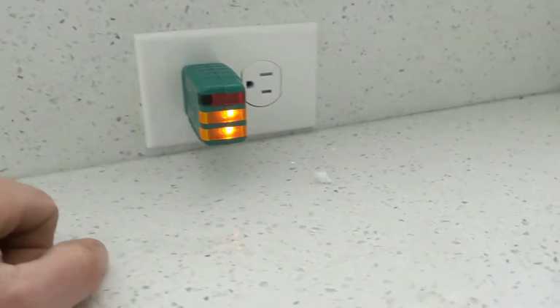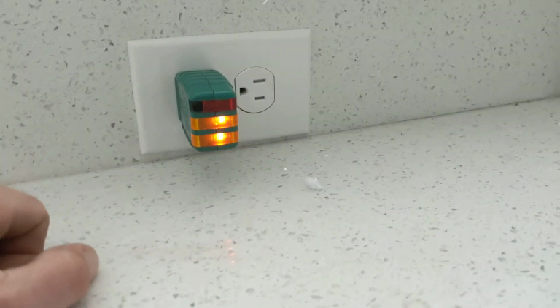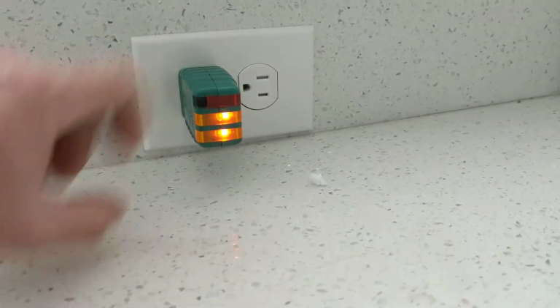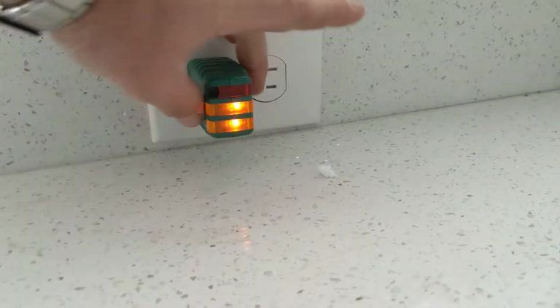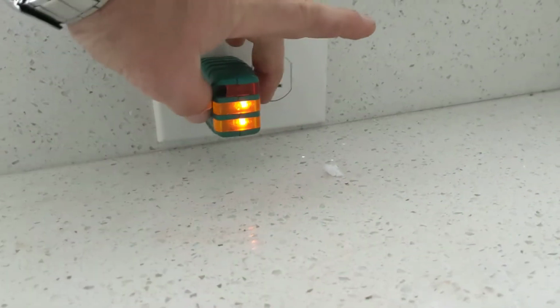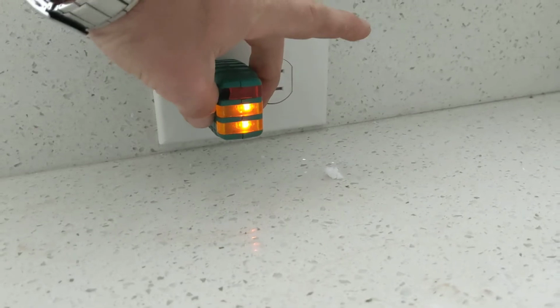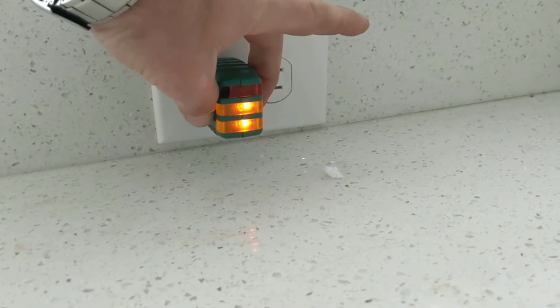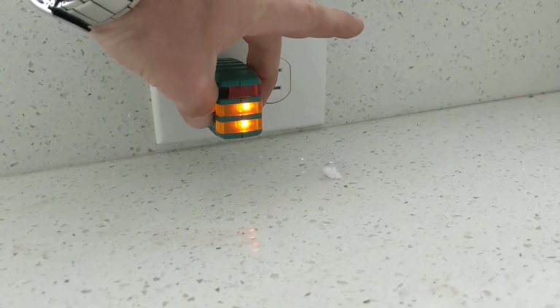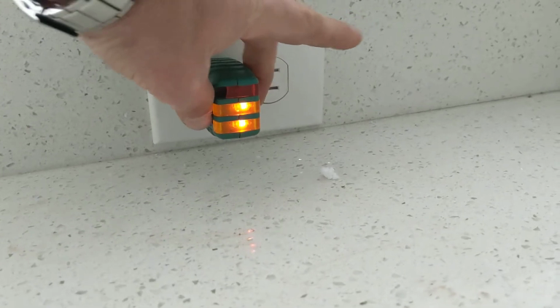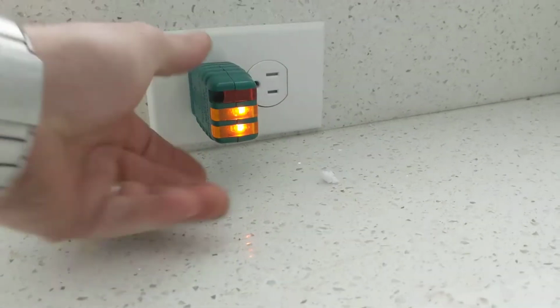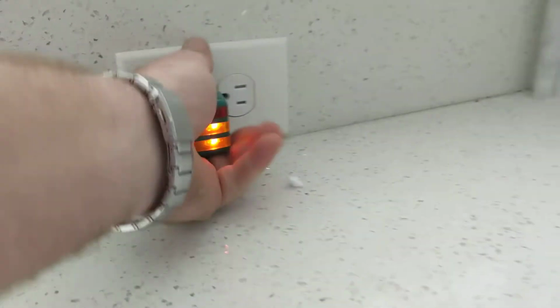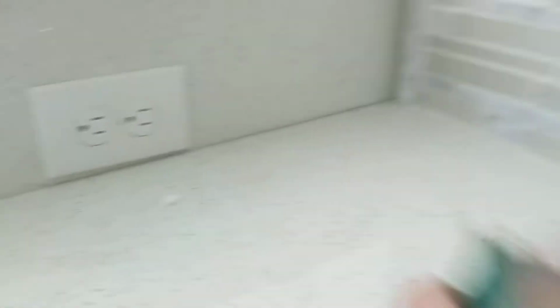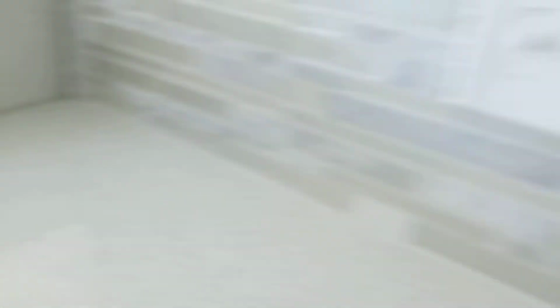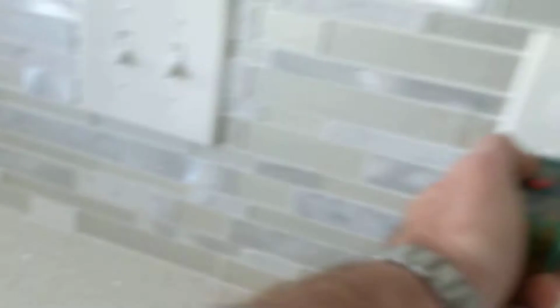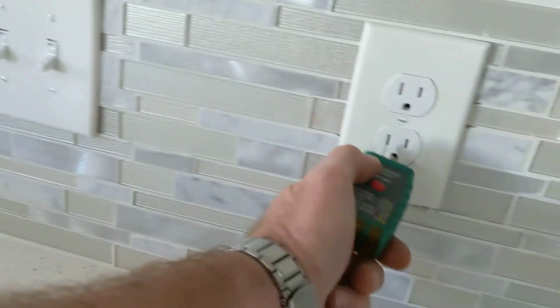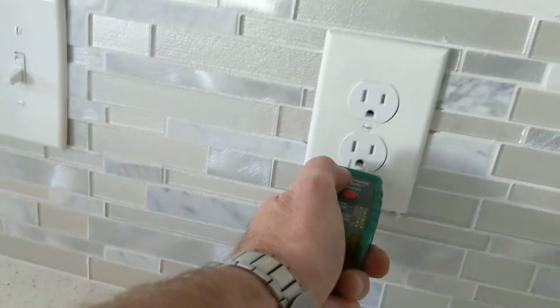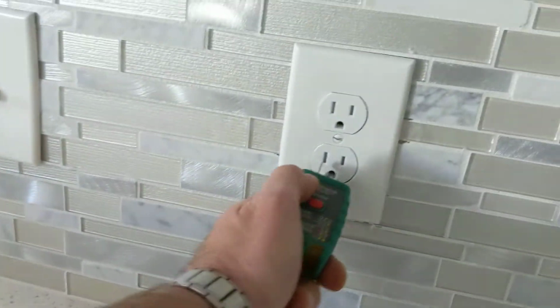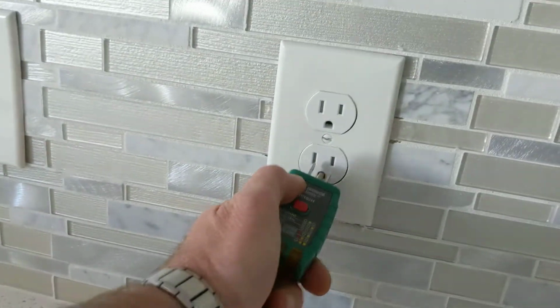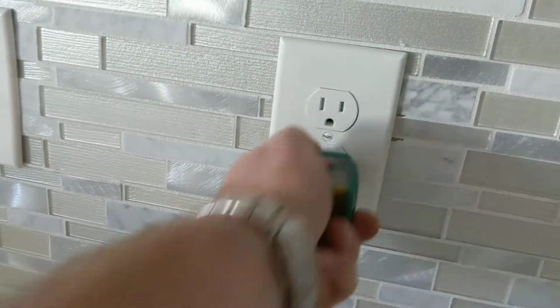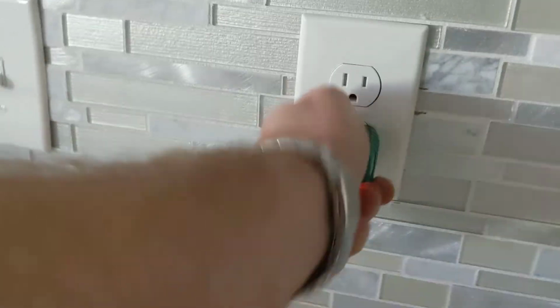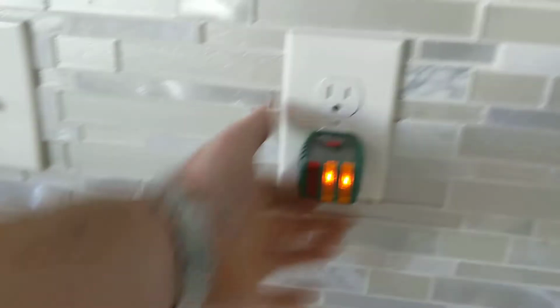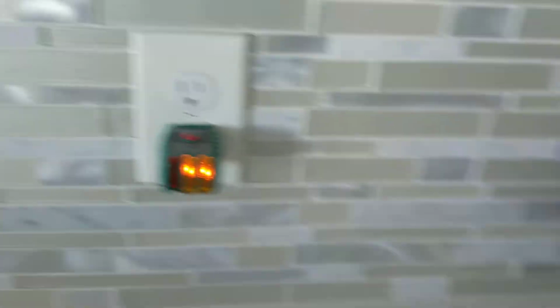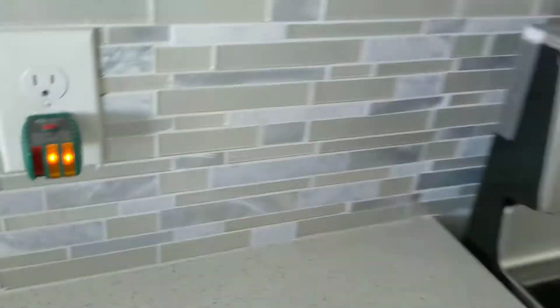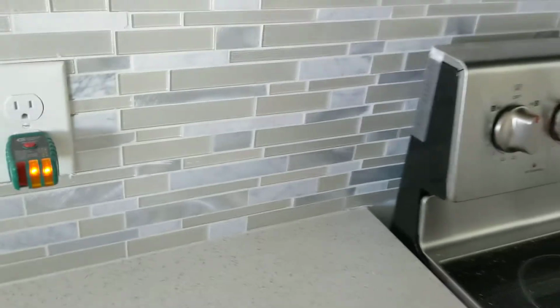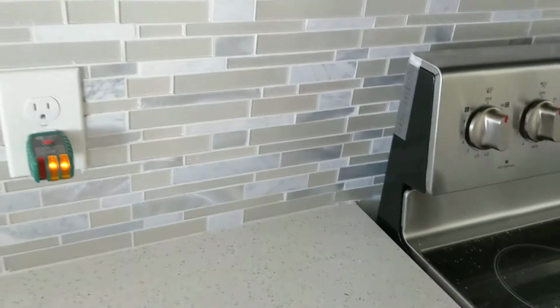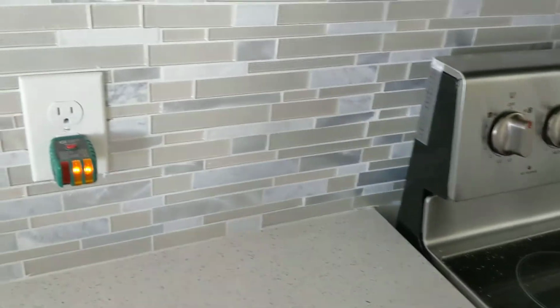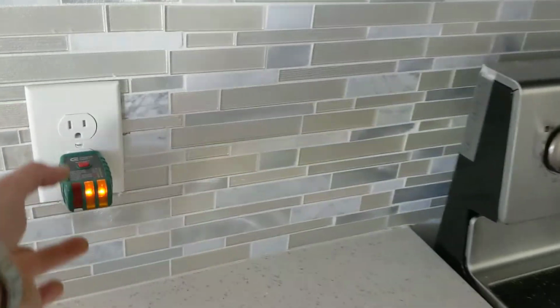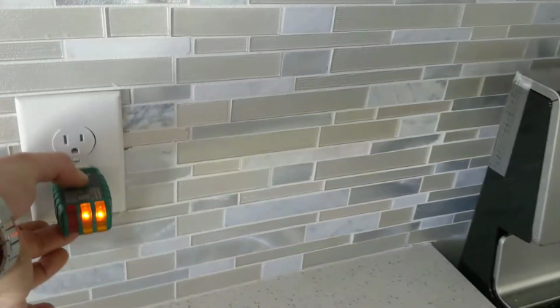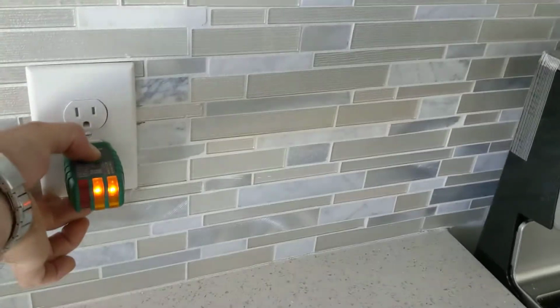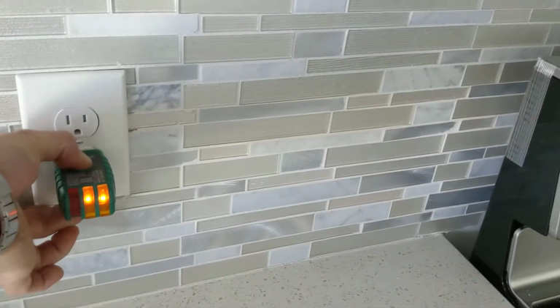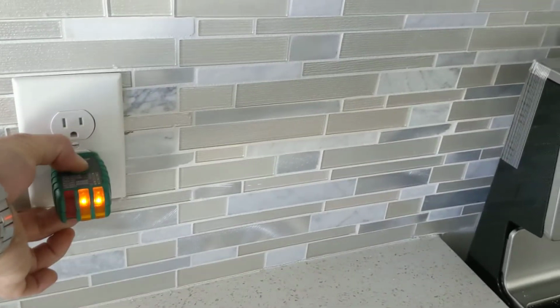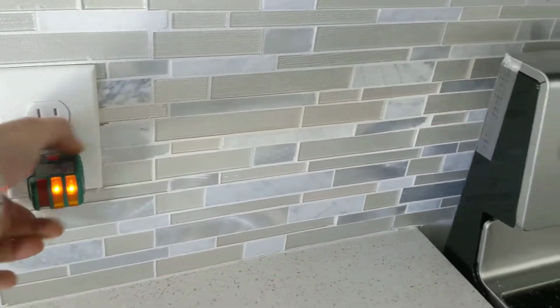We'll test the one on the right — press the button, nothing trips. And we'll come over here to the left of the stove and press the button — nothing trips.